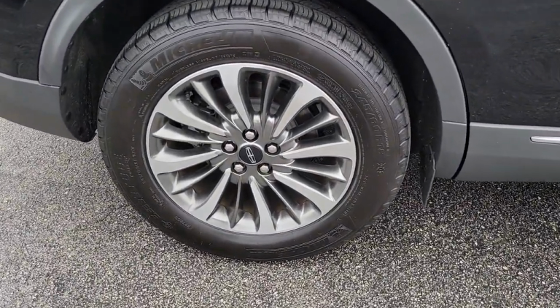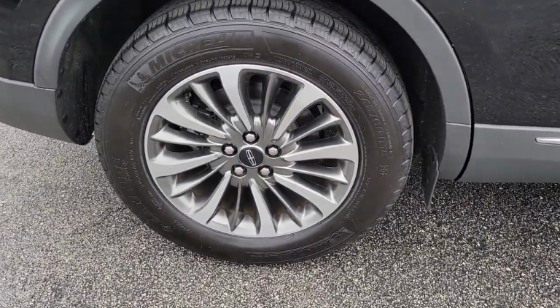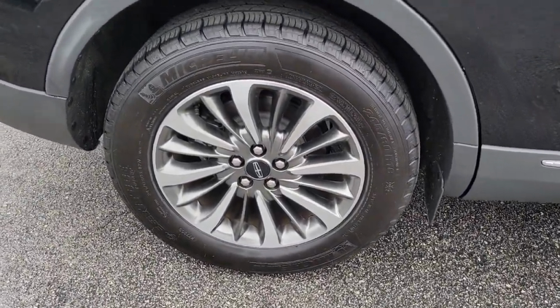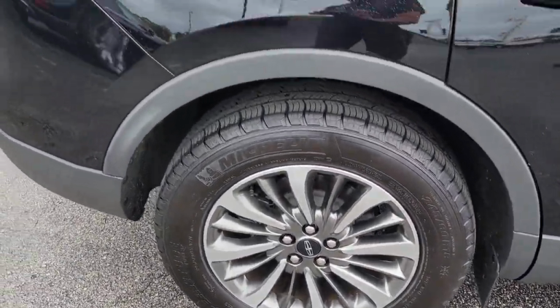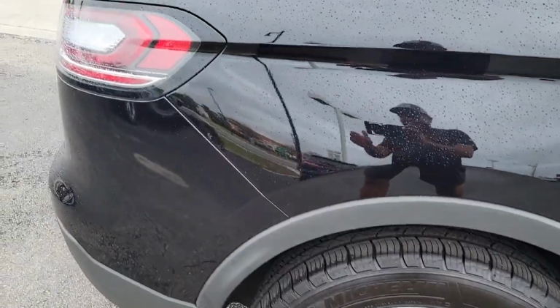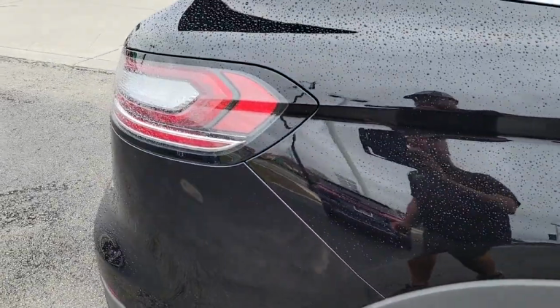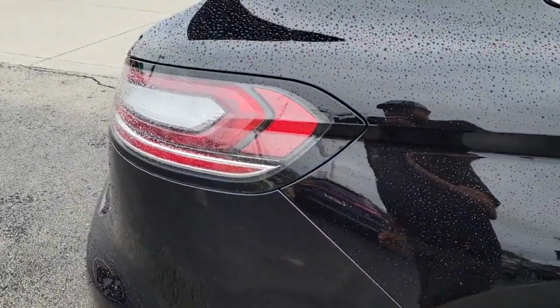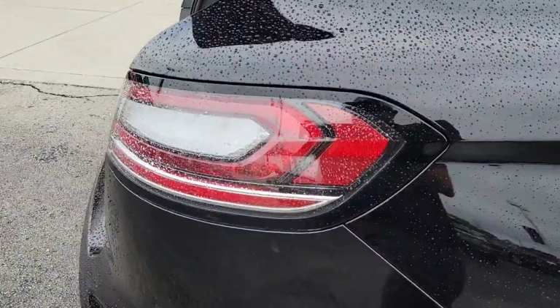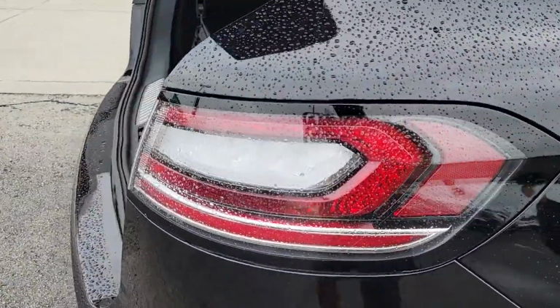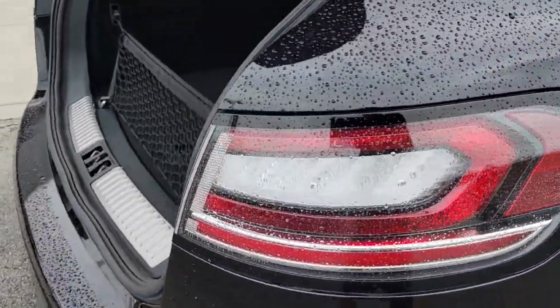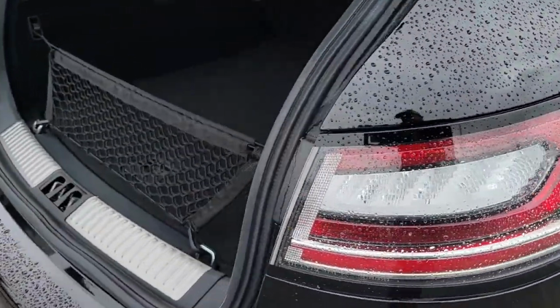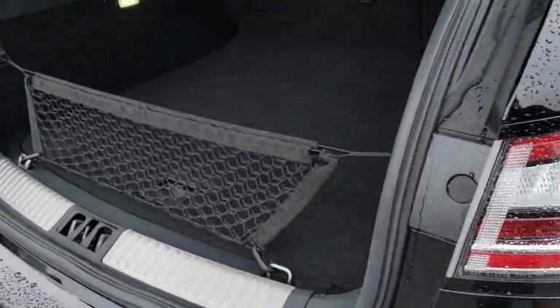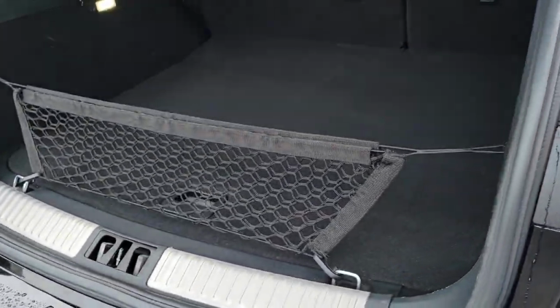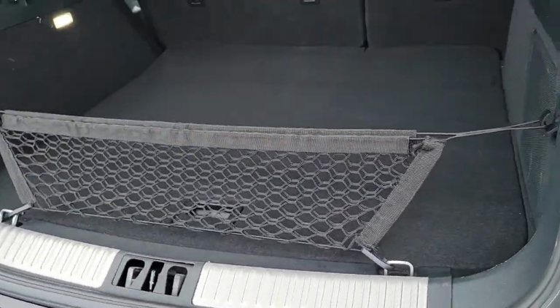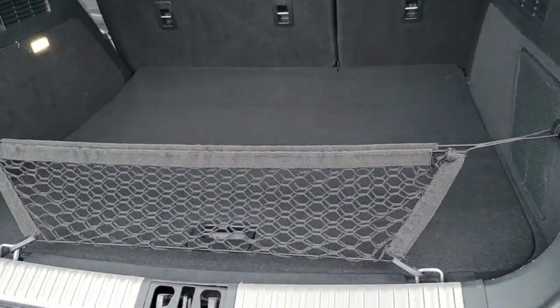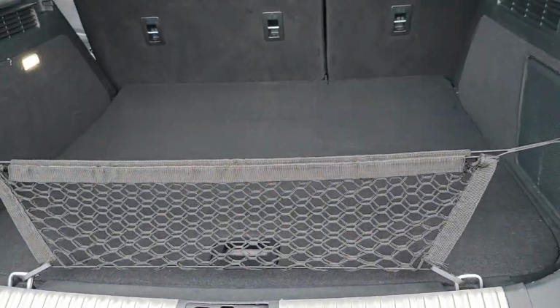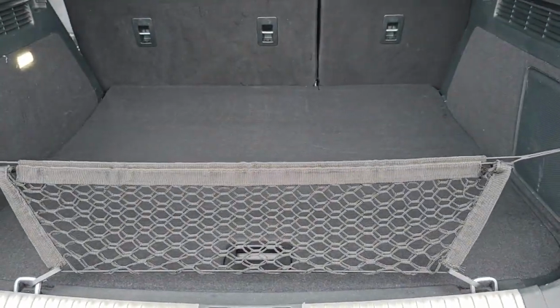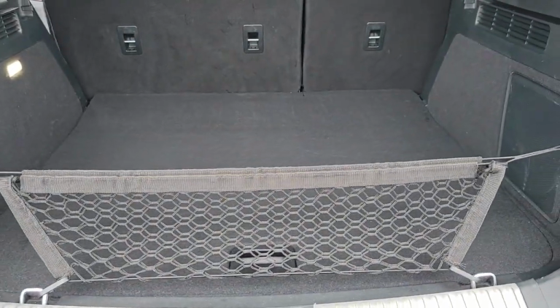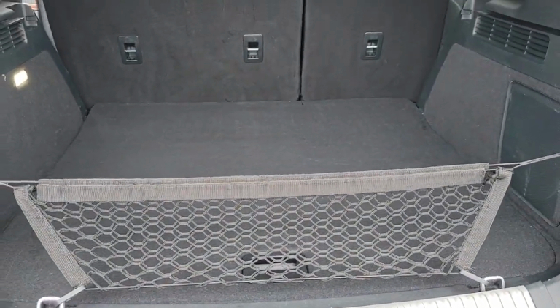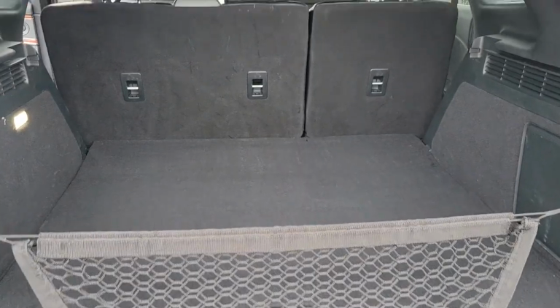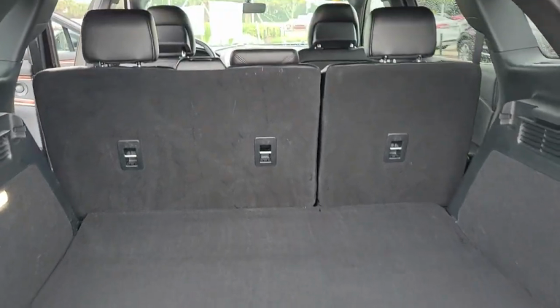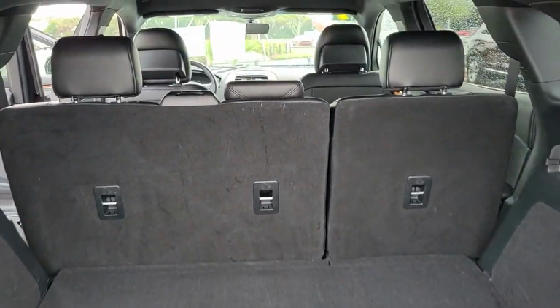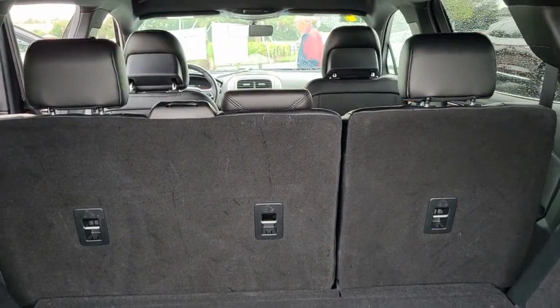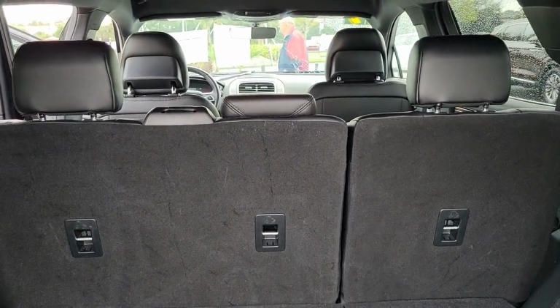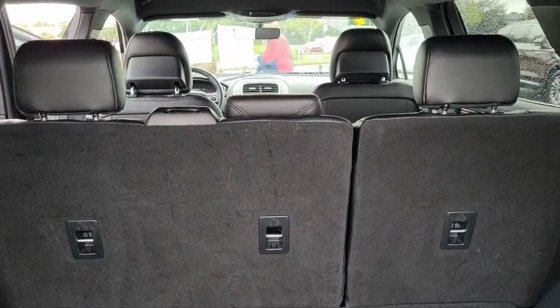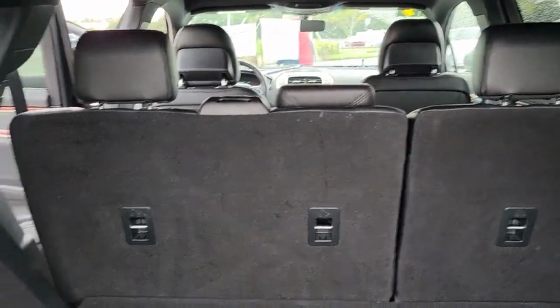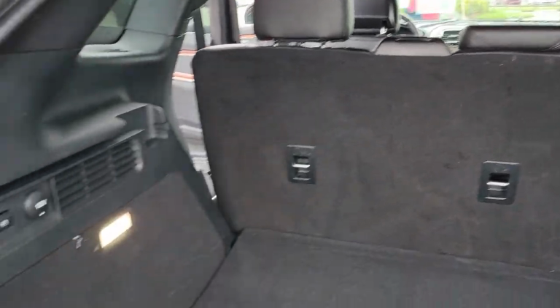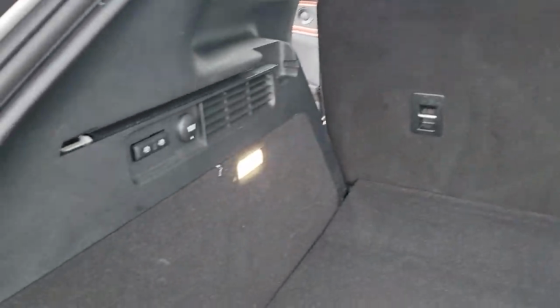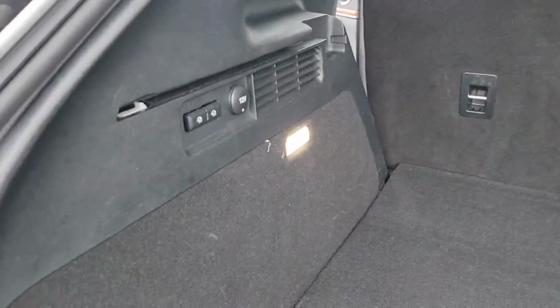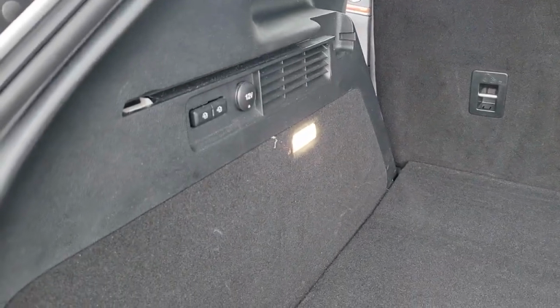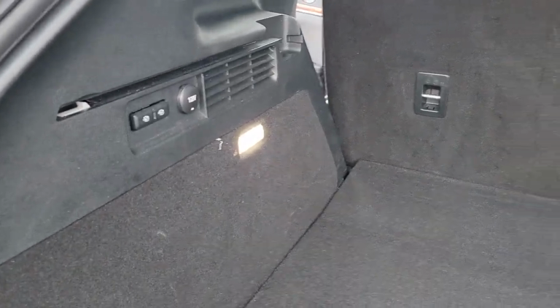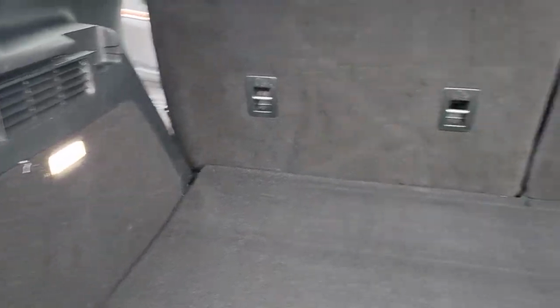At home, in the city, or exploring scenic byways, this spacious, well-equipped vehicle is your calm oasis in a hectic world. These are just some of the great options this vehicle comes with.